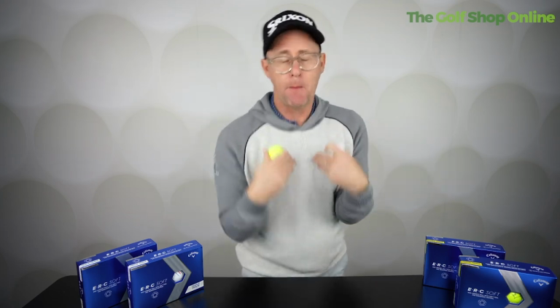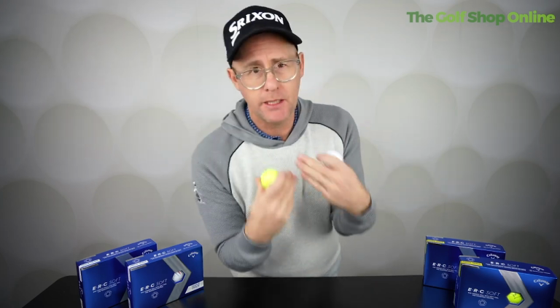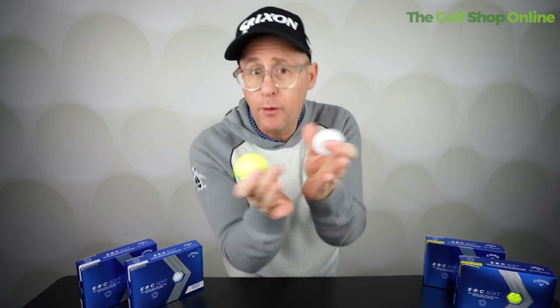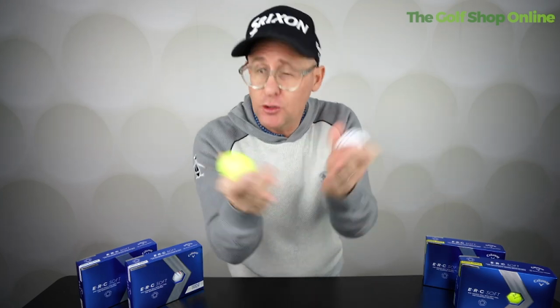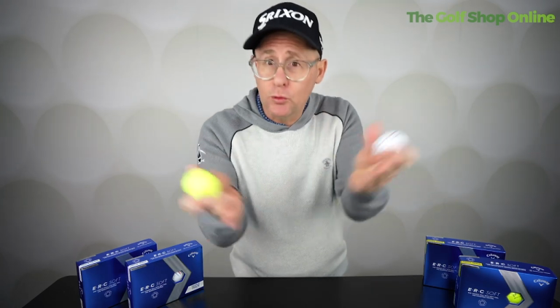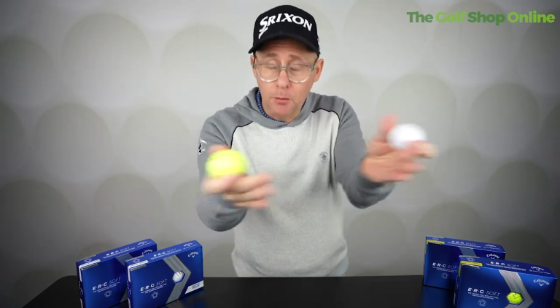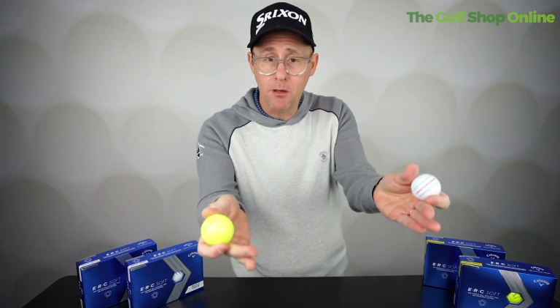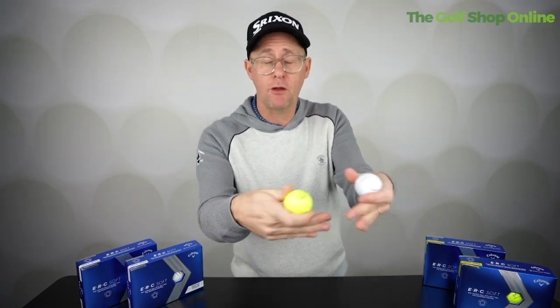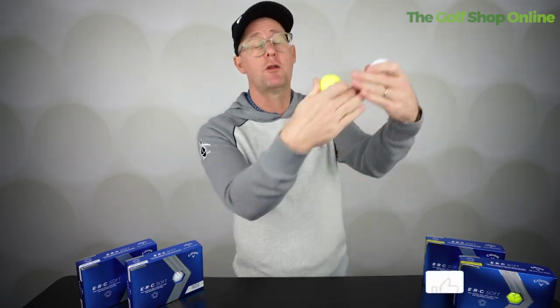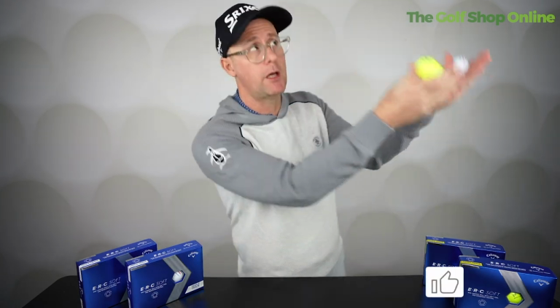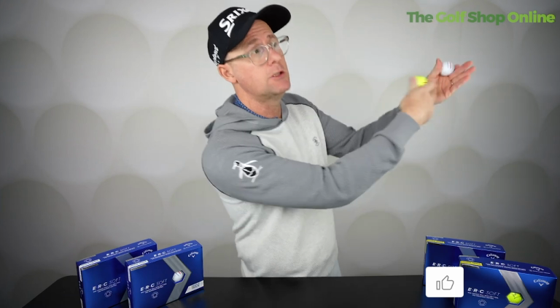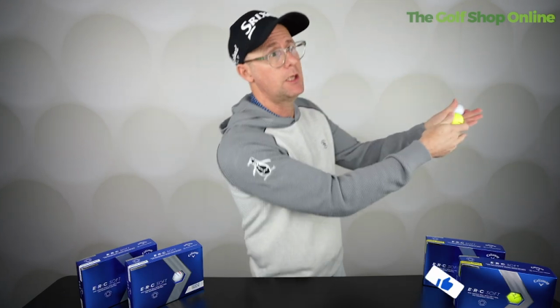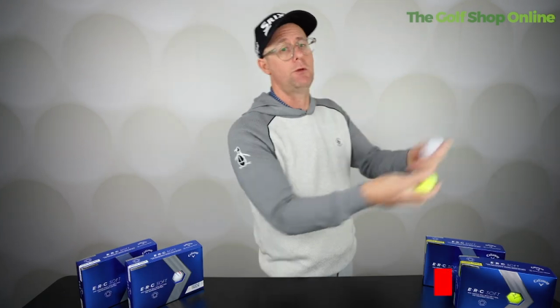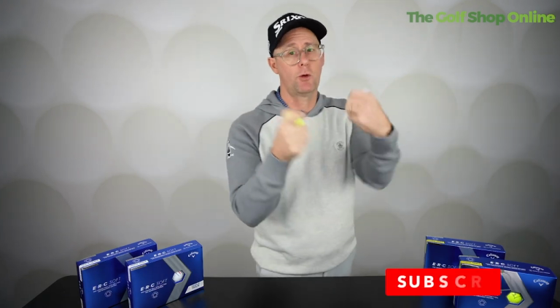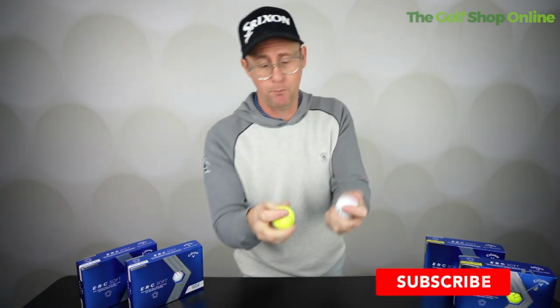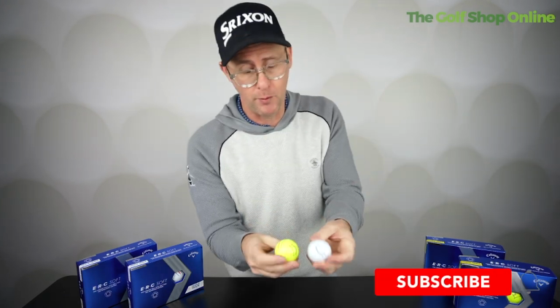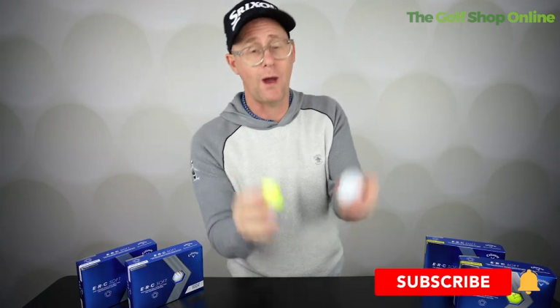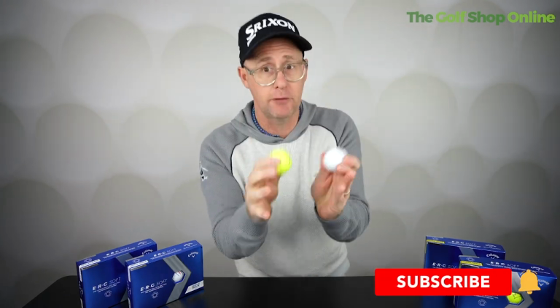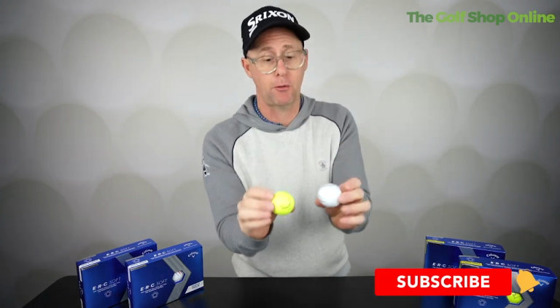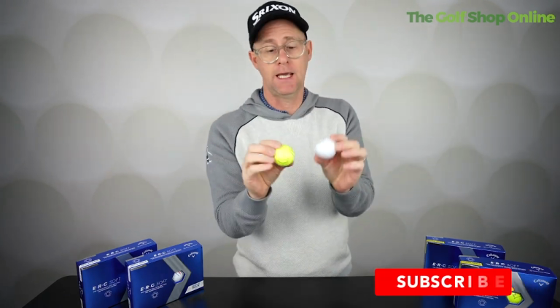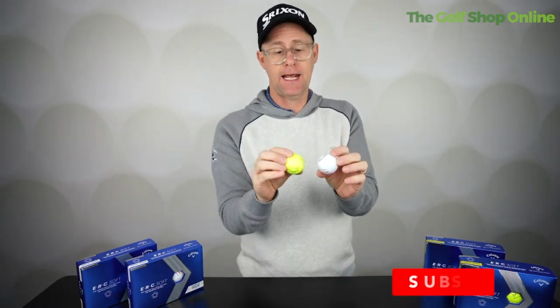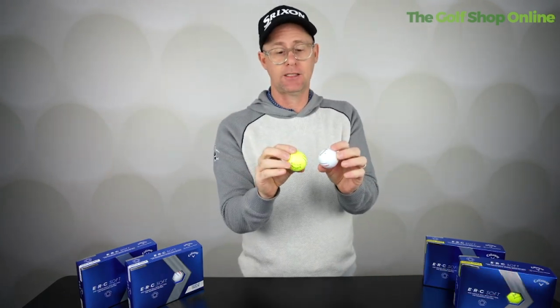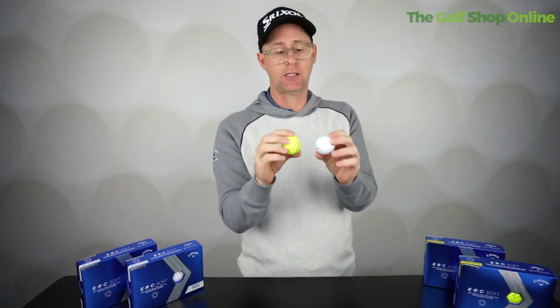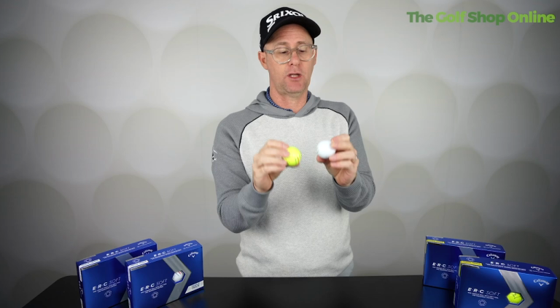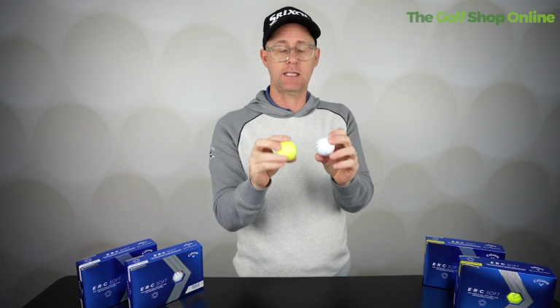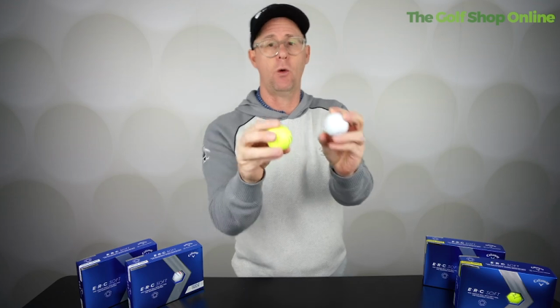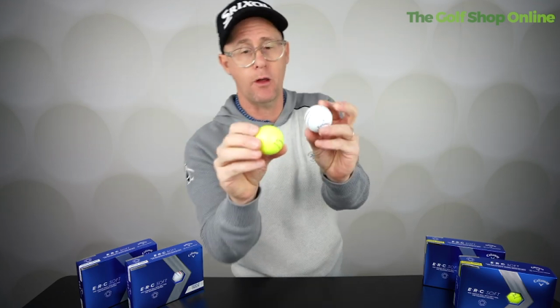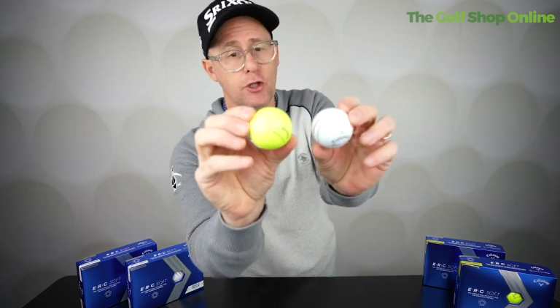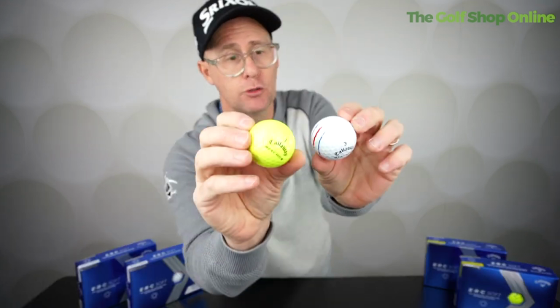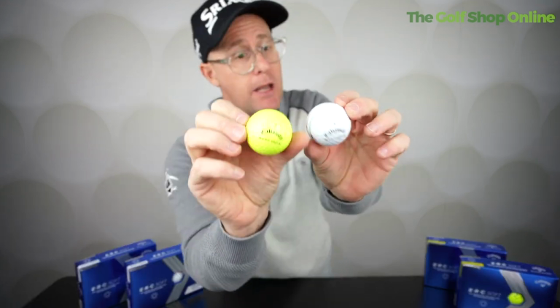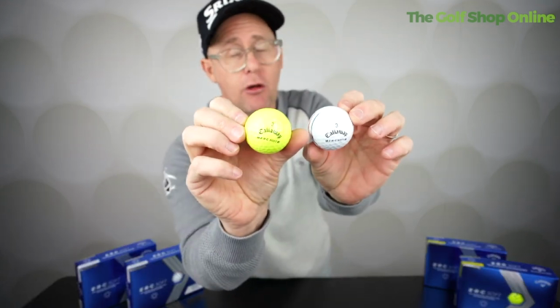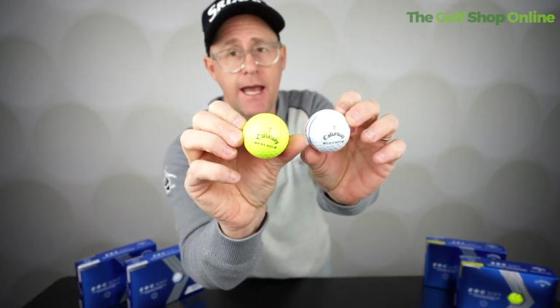Me personally, I would advise you more to go to premium if money is not the issue. But if you want a good performing ball at a reasonable price, the ERC Soft is the one that you should be maybe trying next.